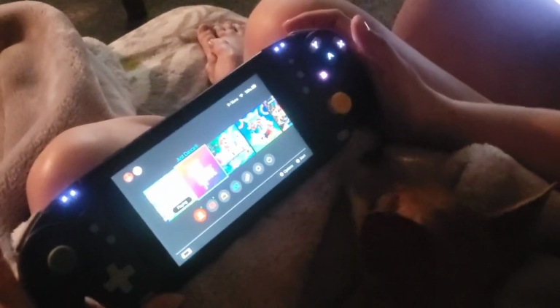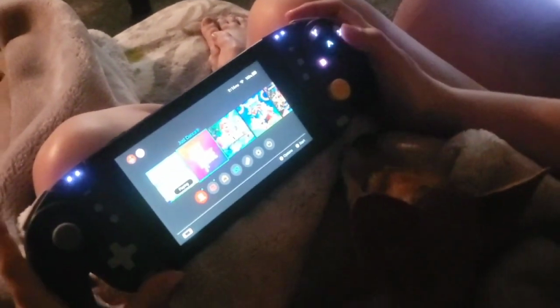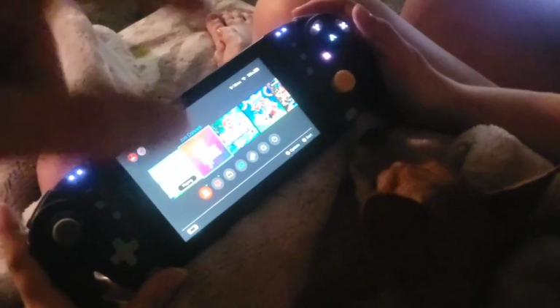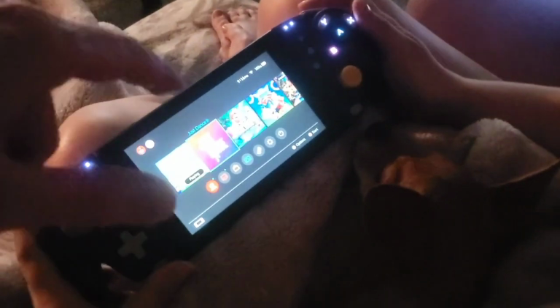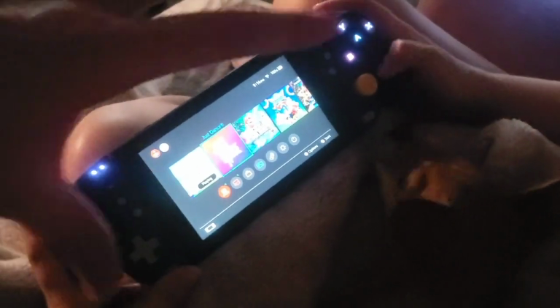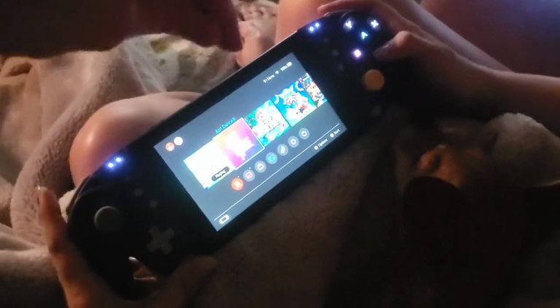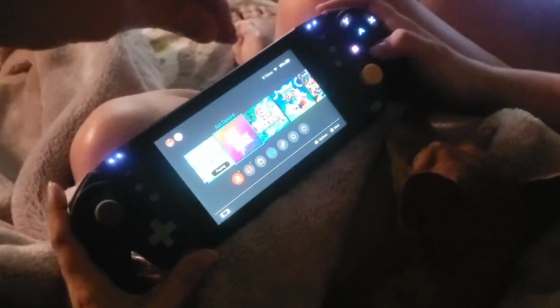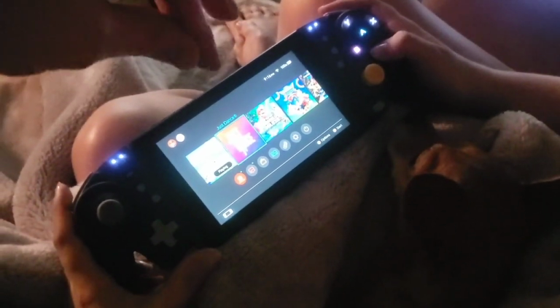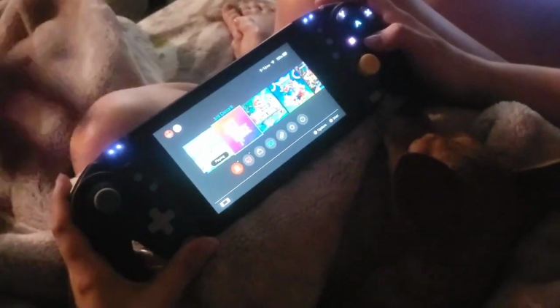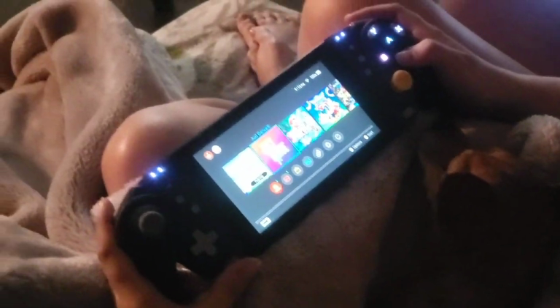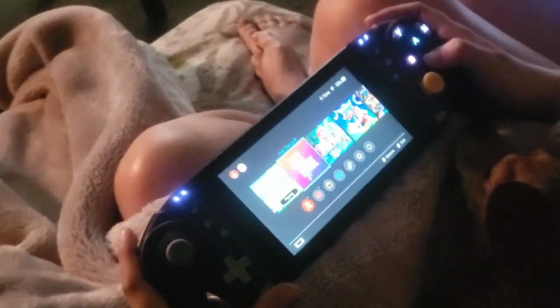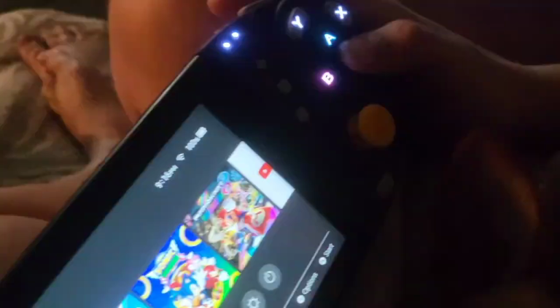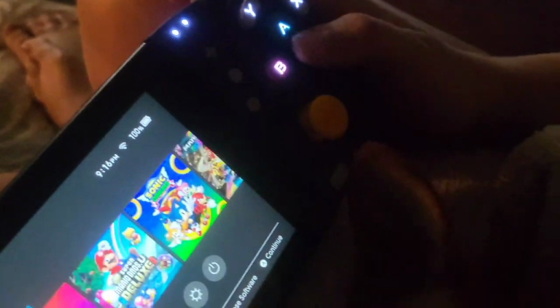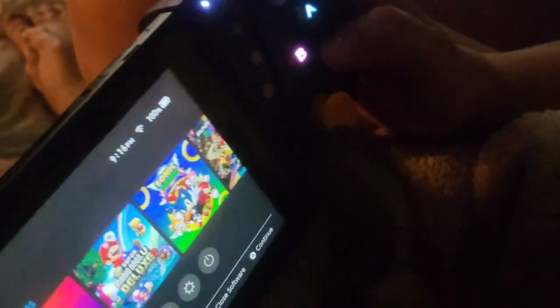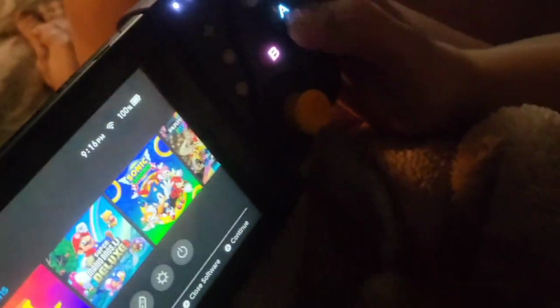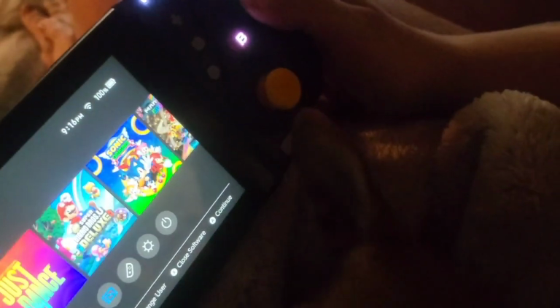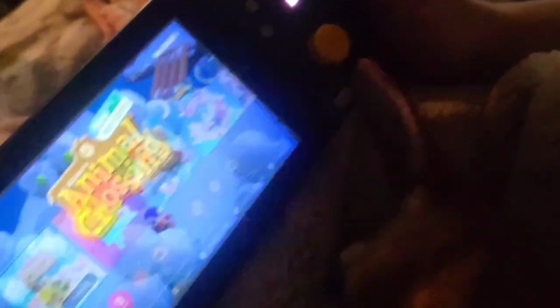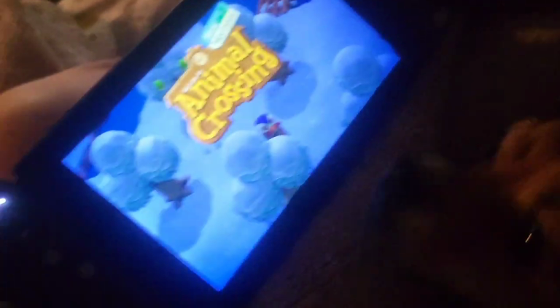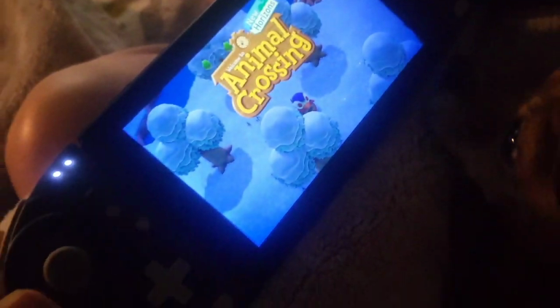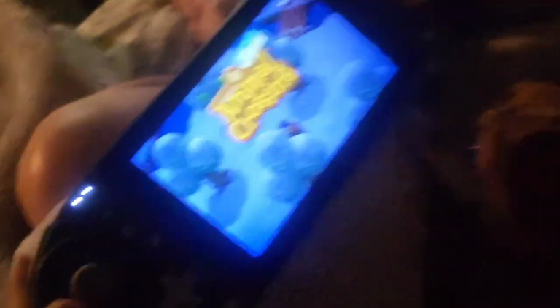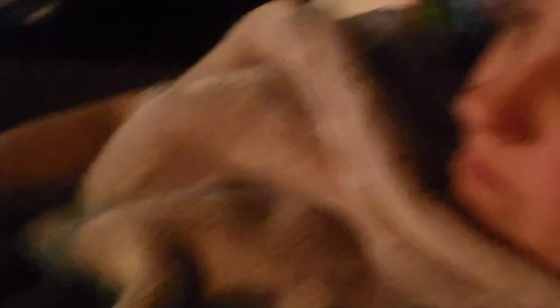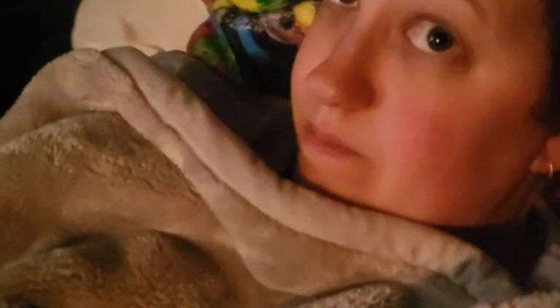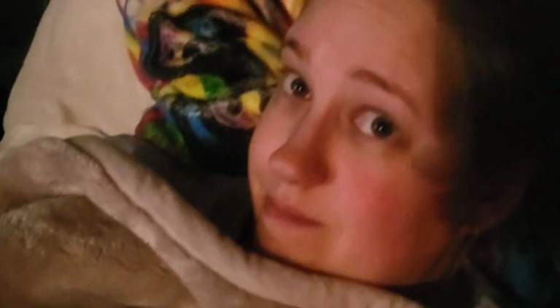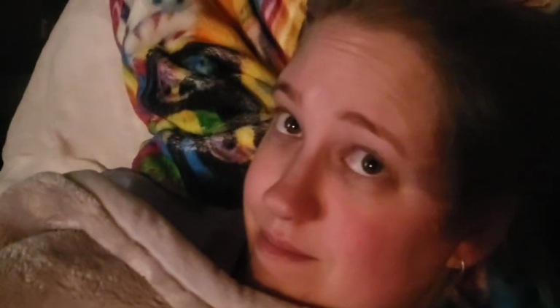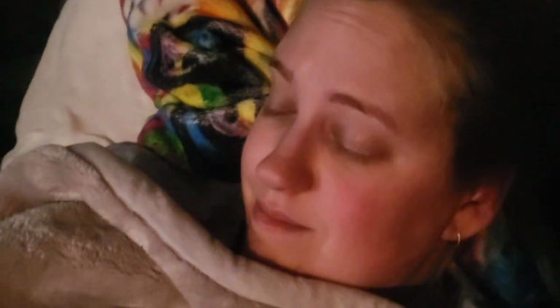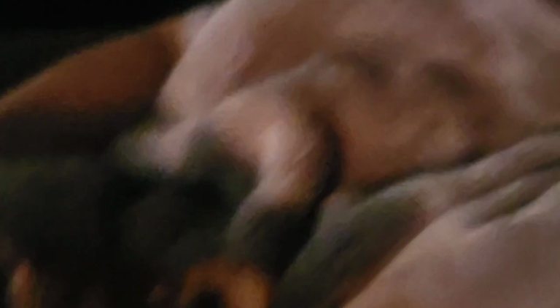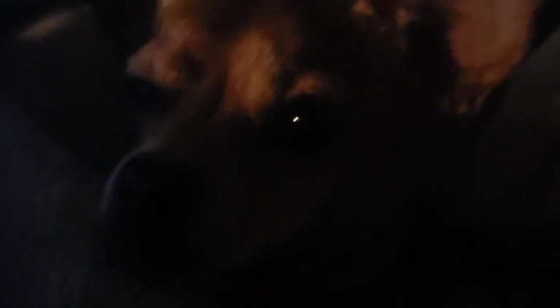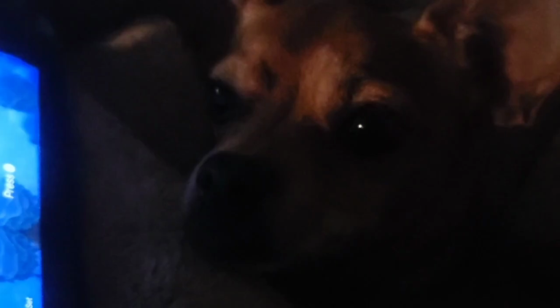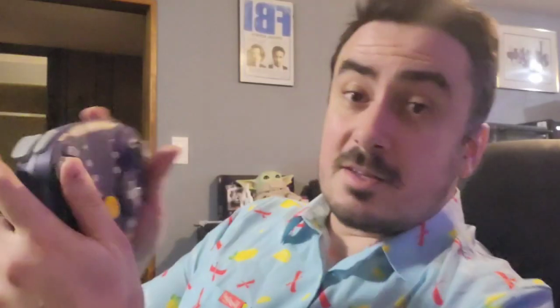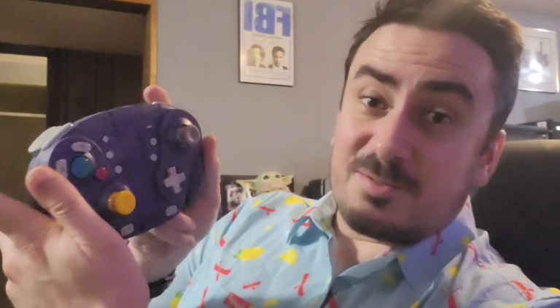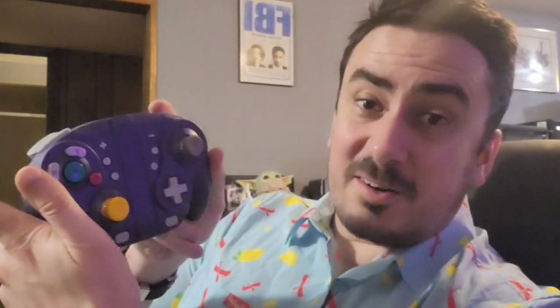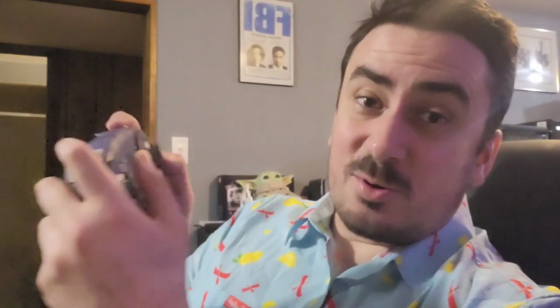You can also connect it together, and it makes a controller so you can play on TV. Oh-ho! You're ready to go. That's your game. This is very cool.